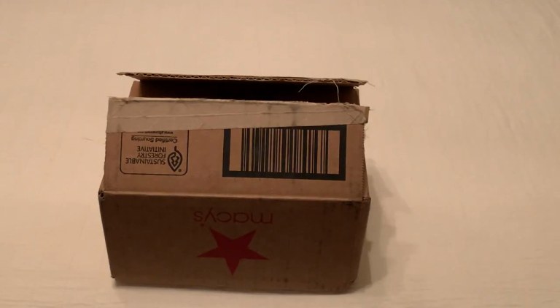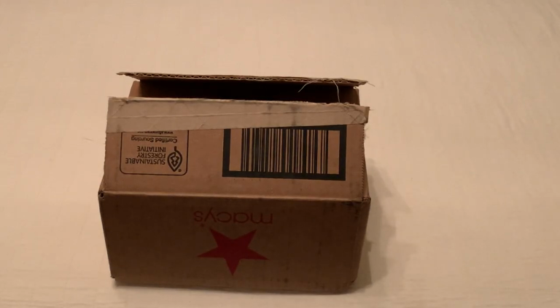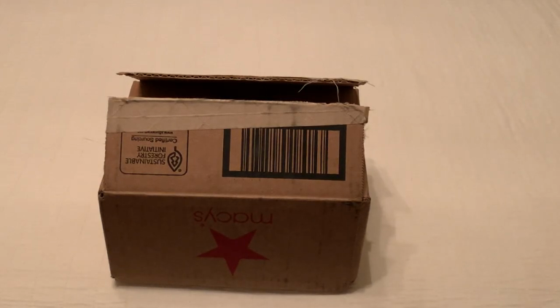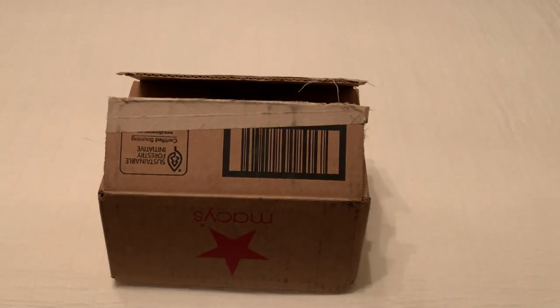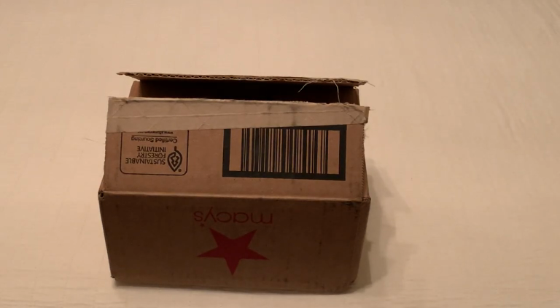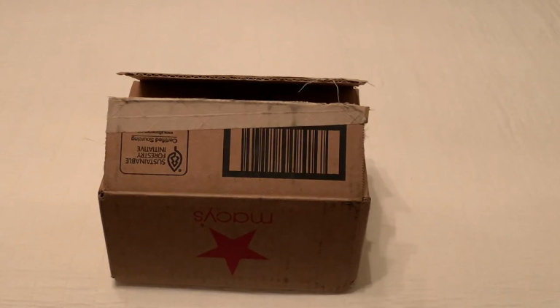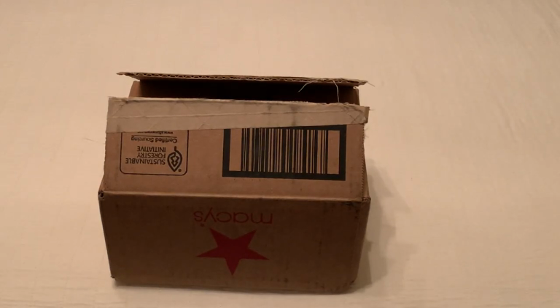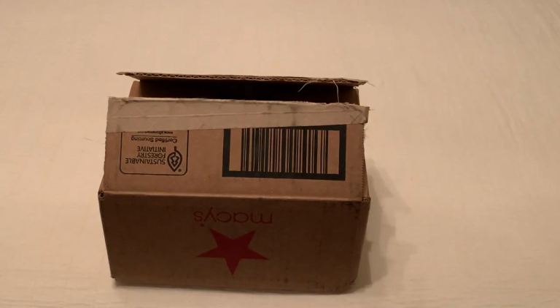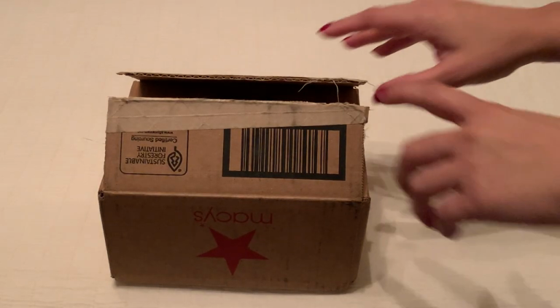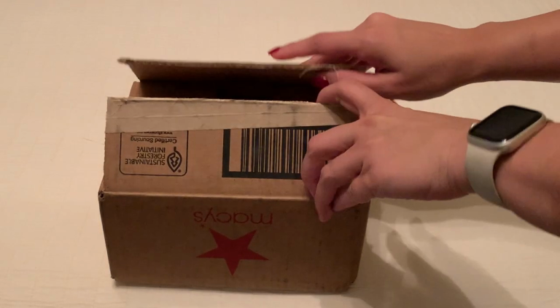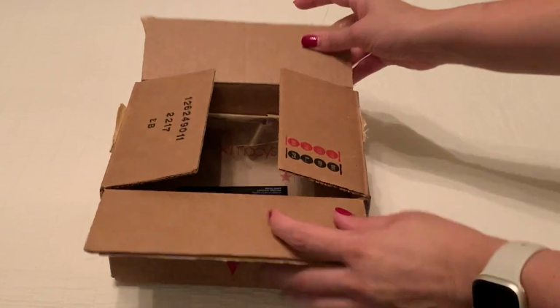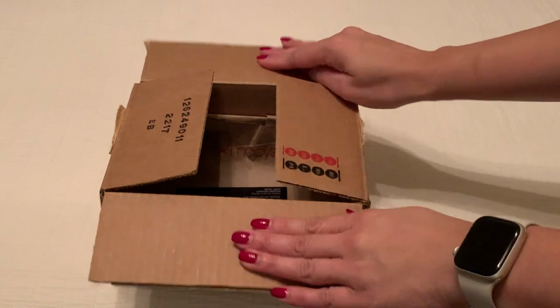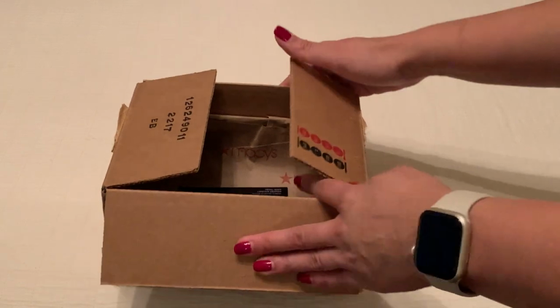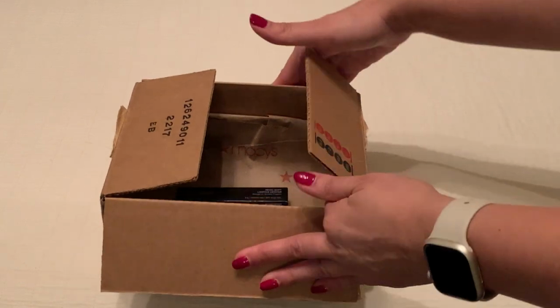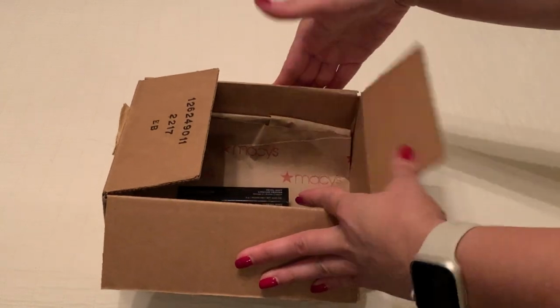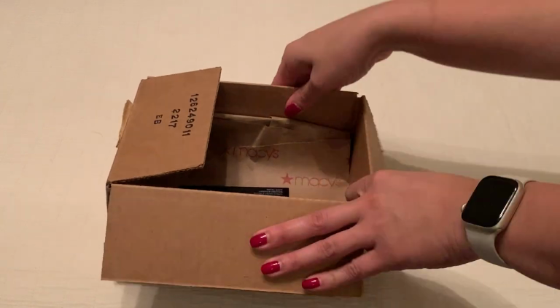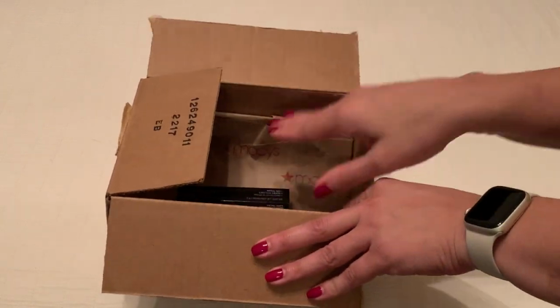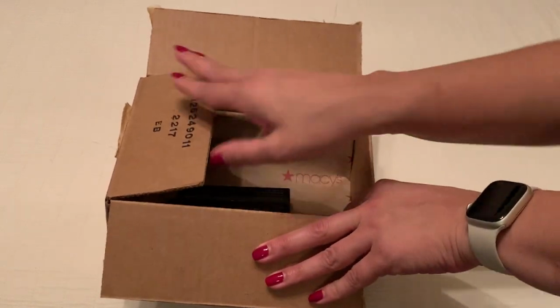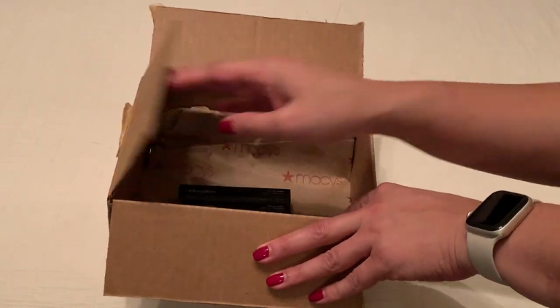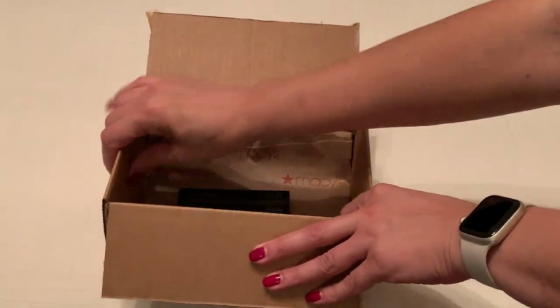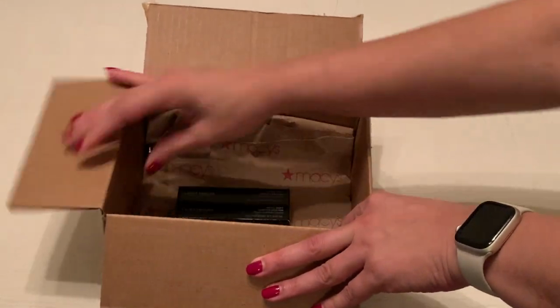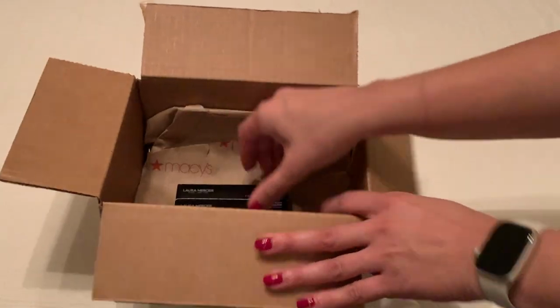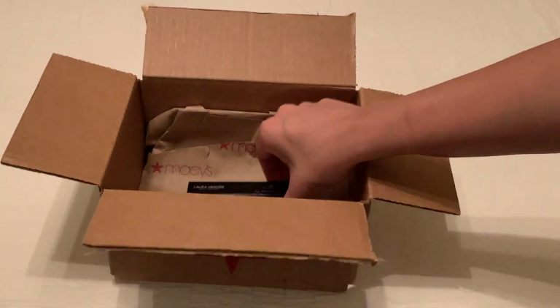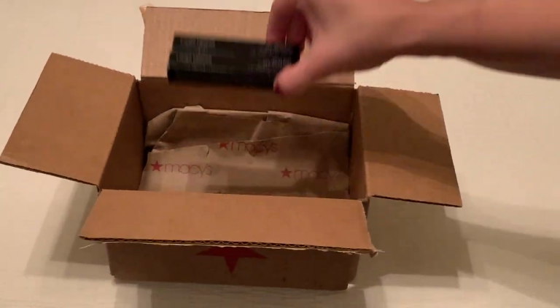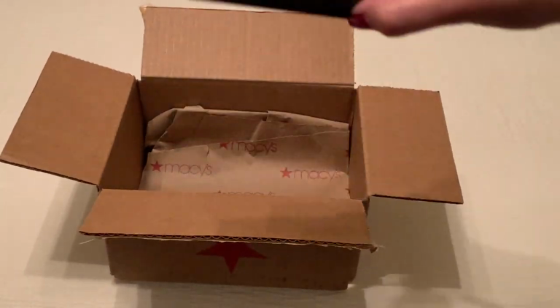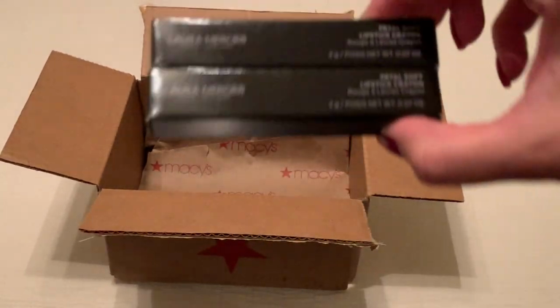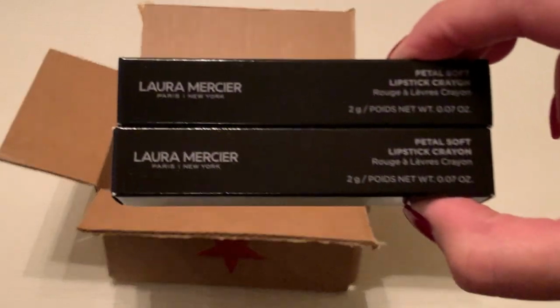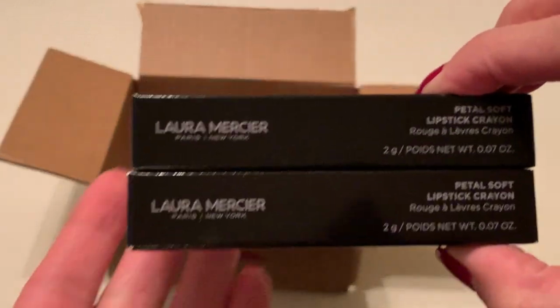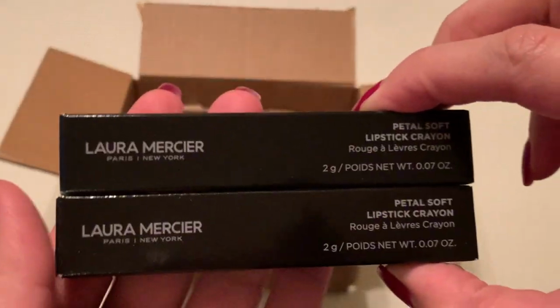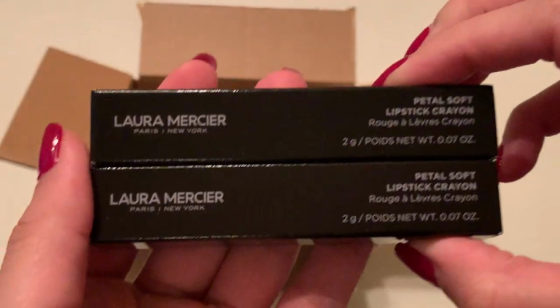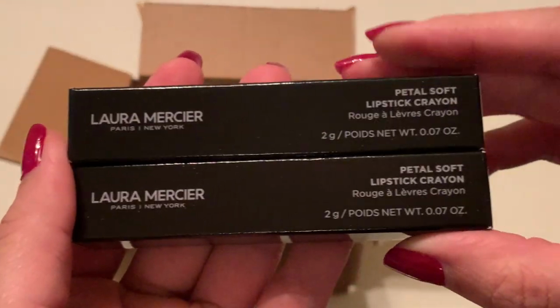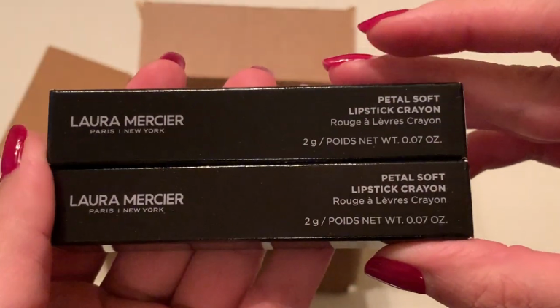Hi shoppers, today I wanted to unbox for you some lipsticks that I ordered through Macy's. These are Laura Mercier and I ordered two different colors. So let's take a peek and see what they look like.